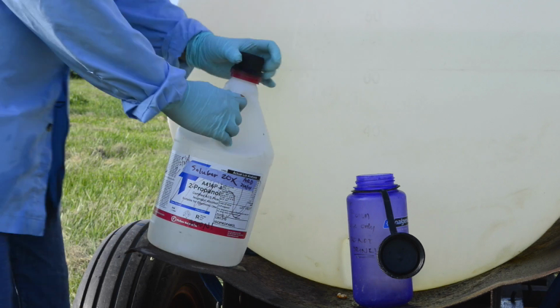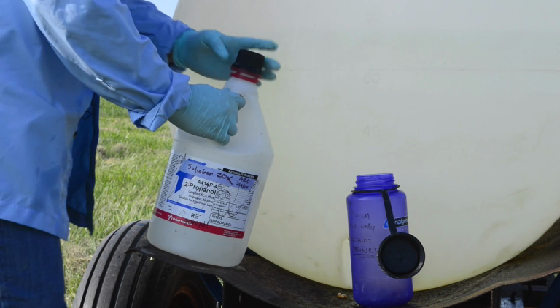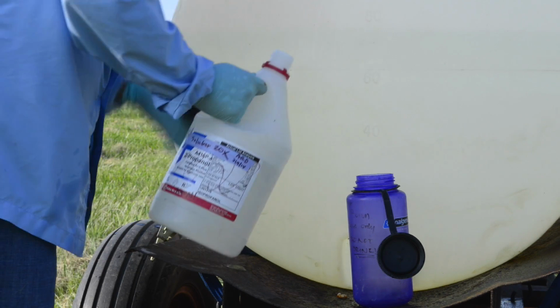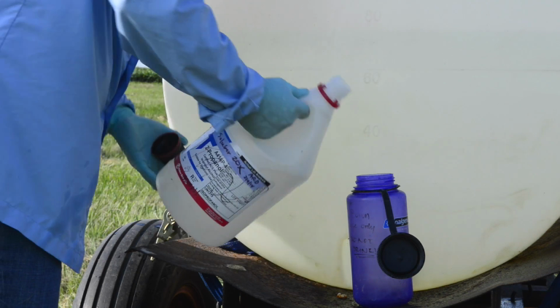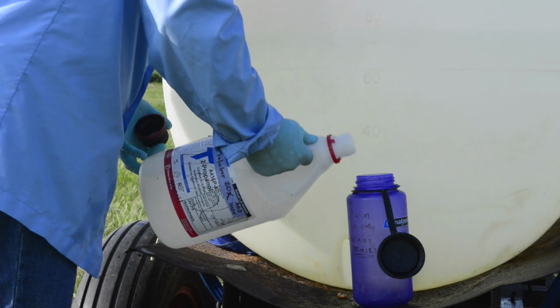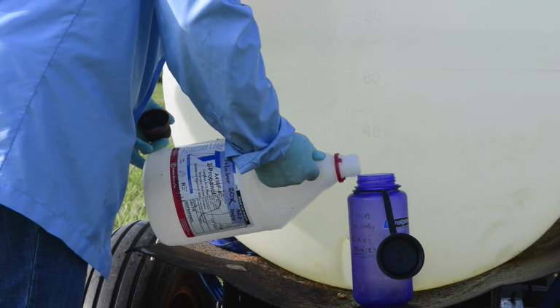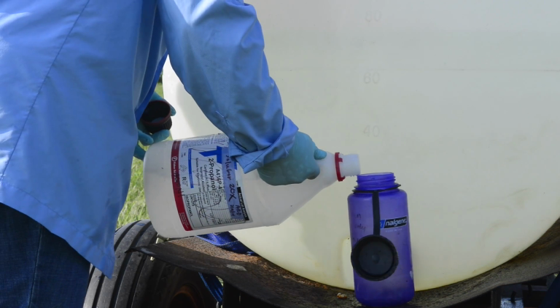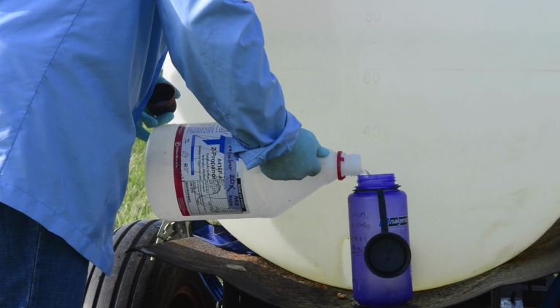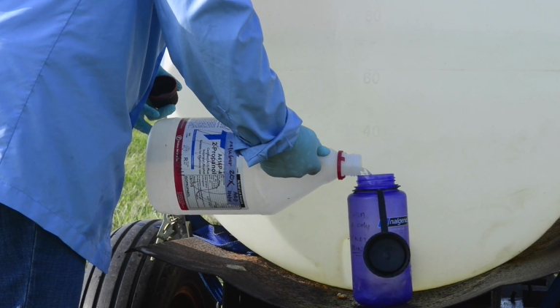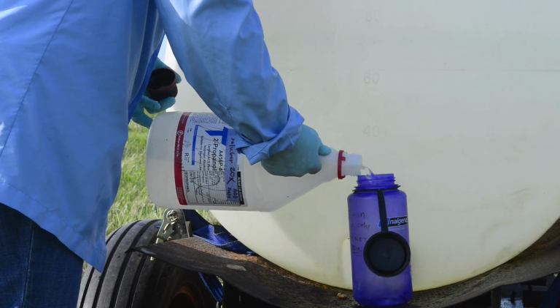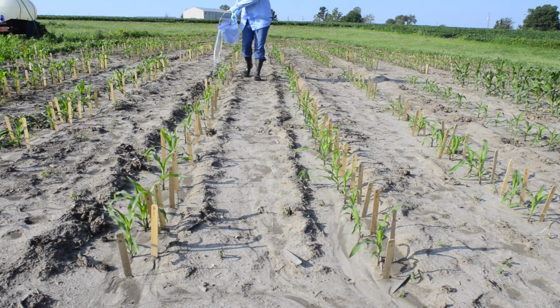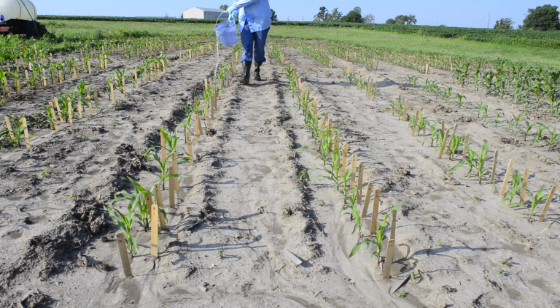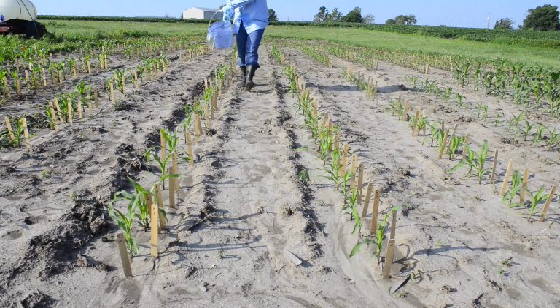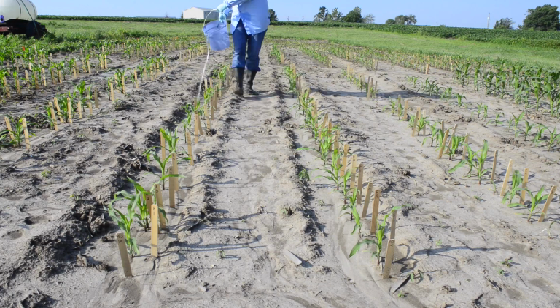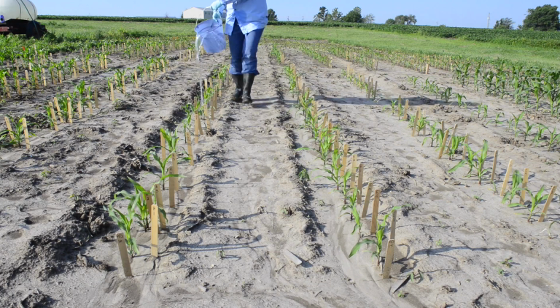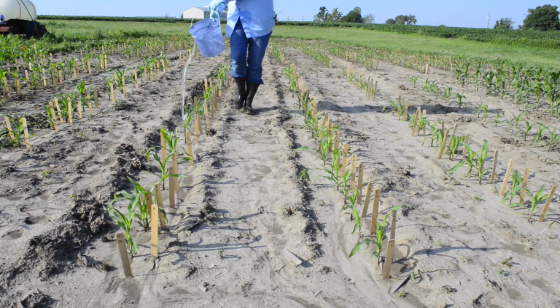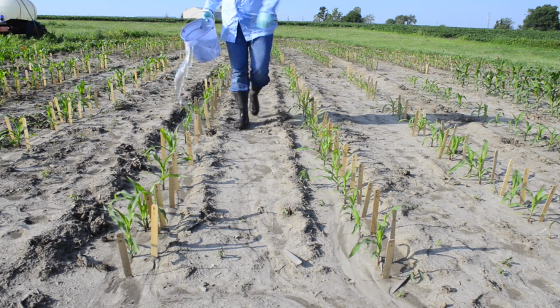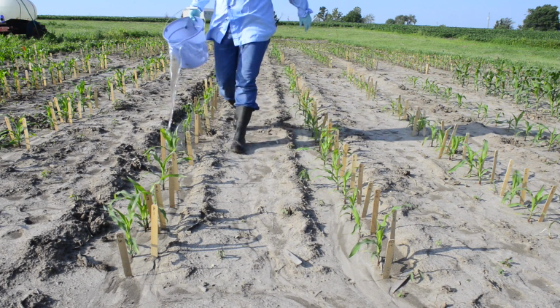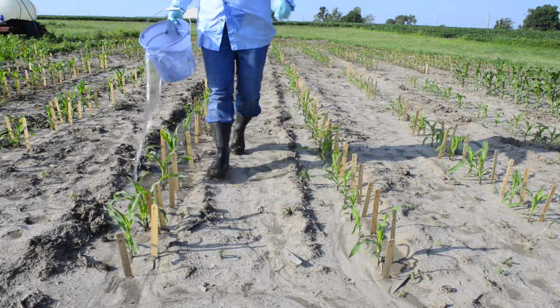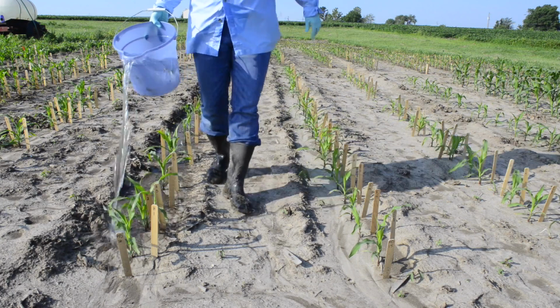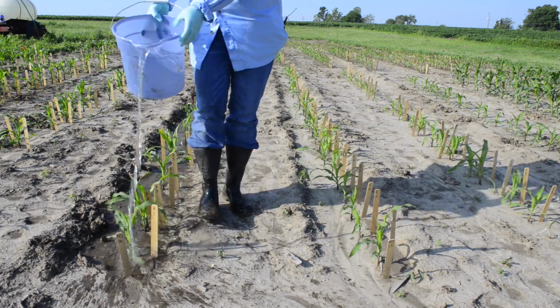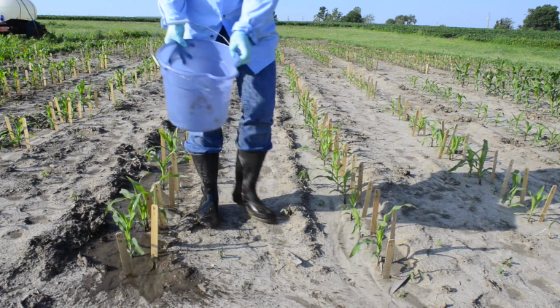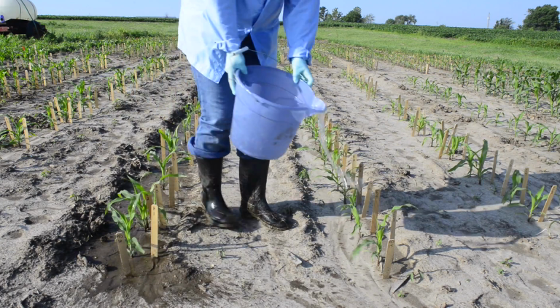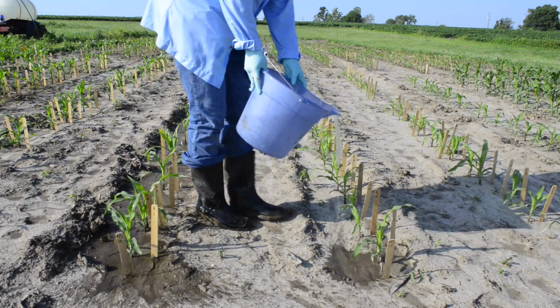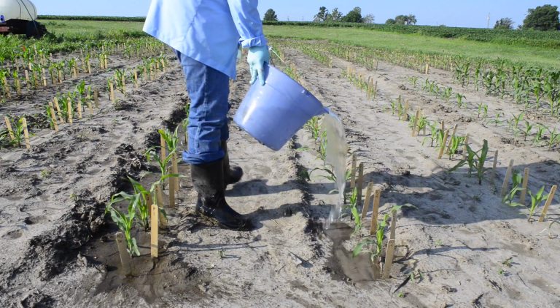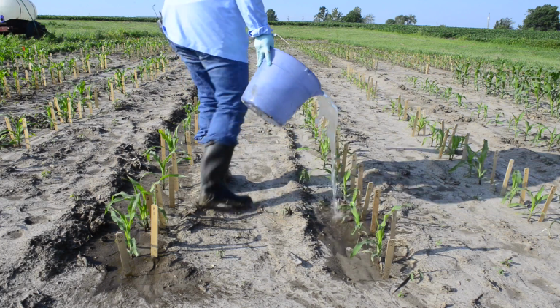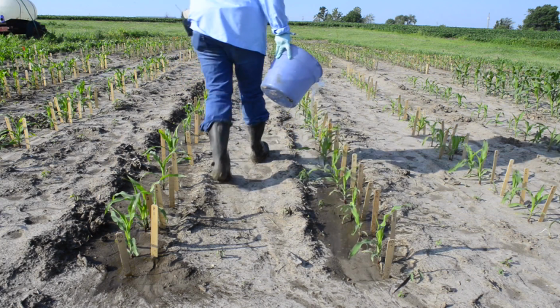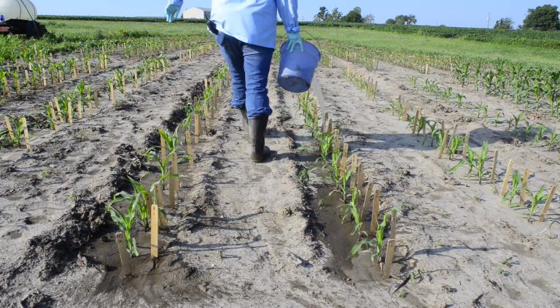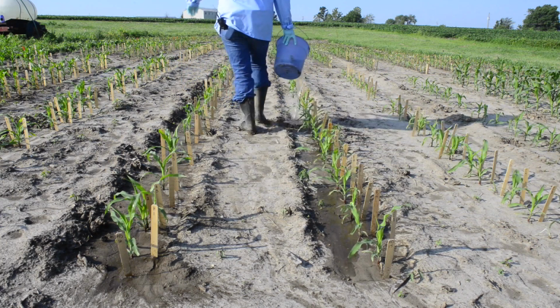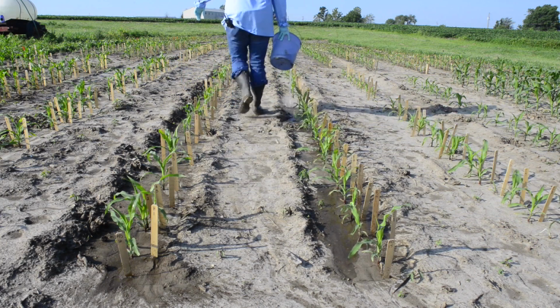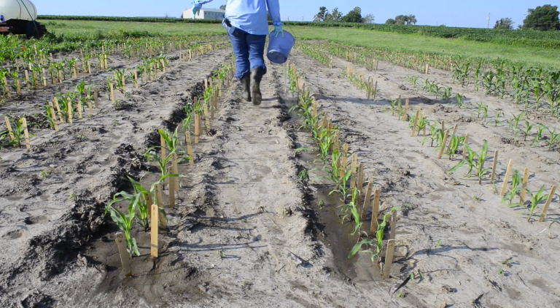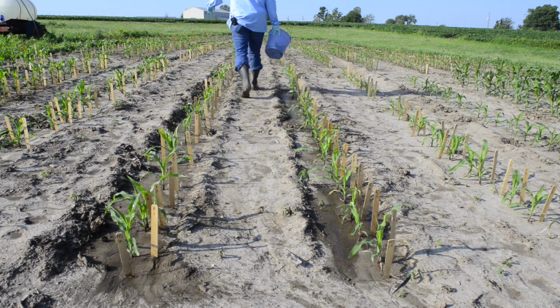In the boron-deficient soils of Missouri, a splash of the micronutrient can make all the difference for a crop. Research at the University of Missouri Bond Life Sciences Center has shed light on its vital role in plant development.